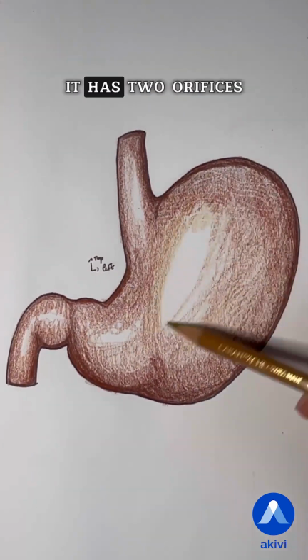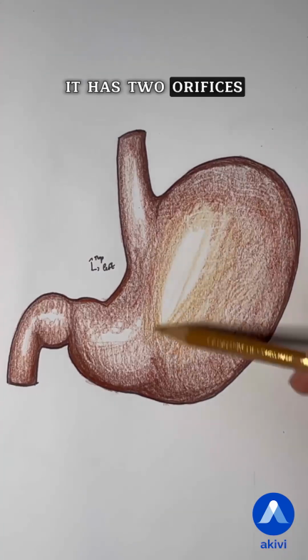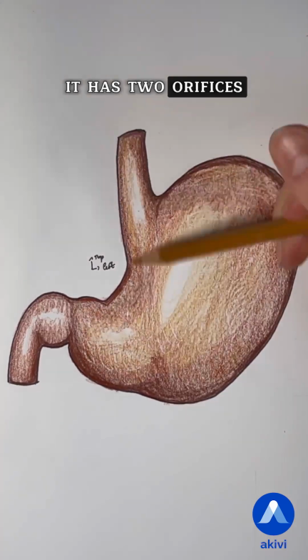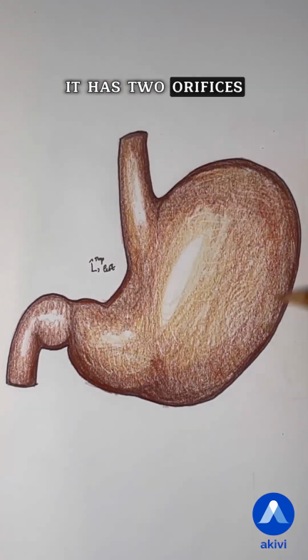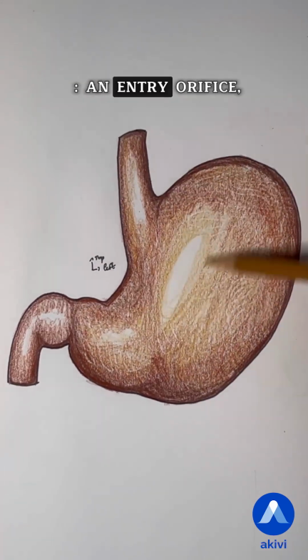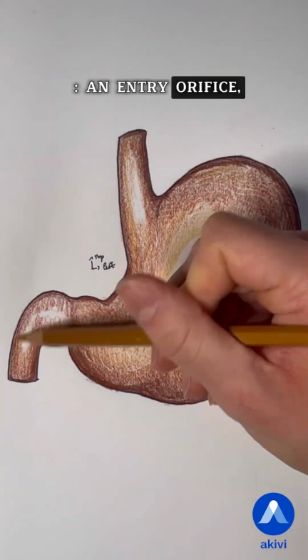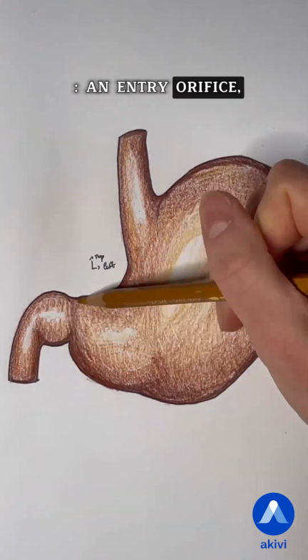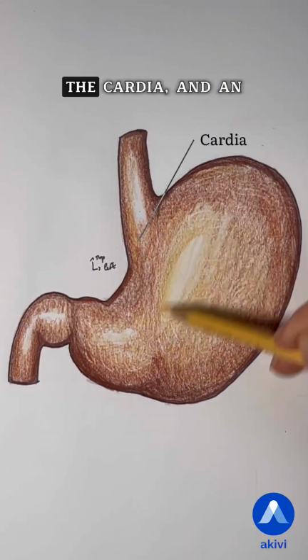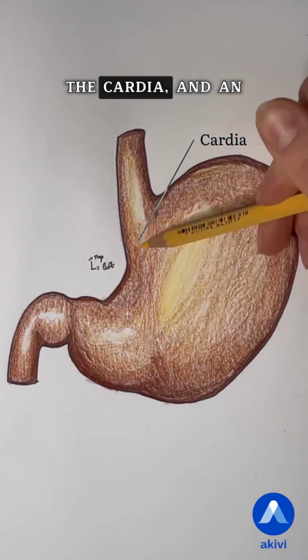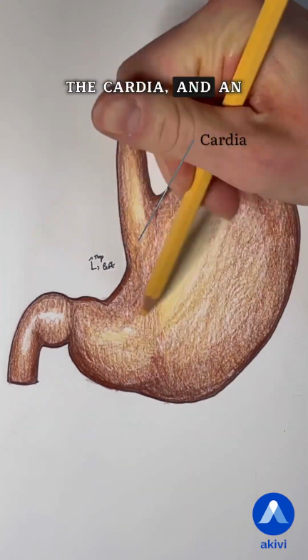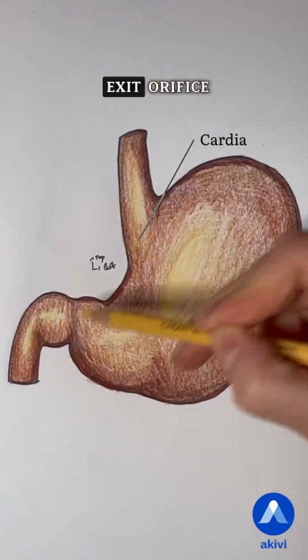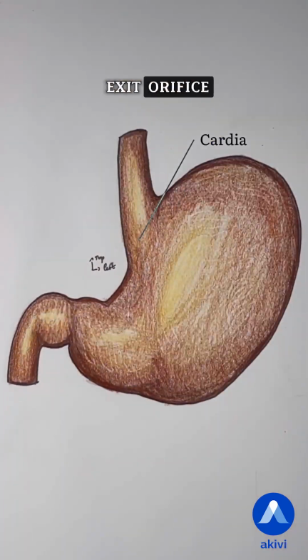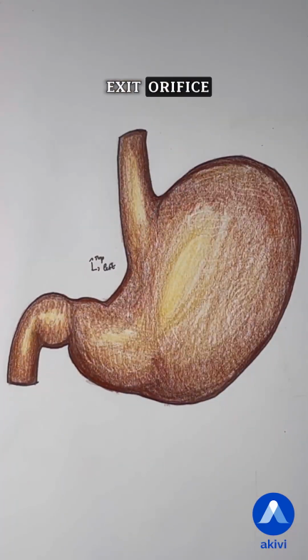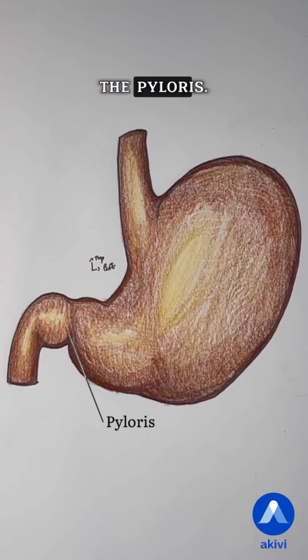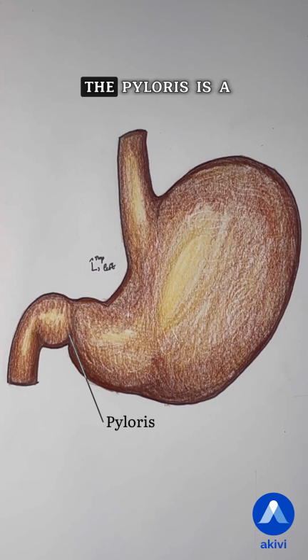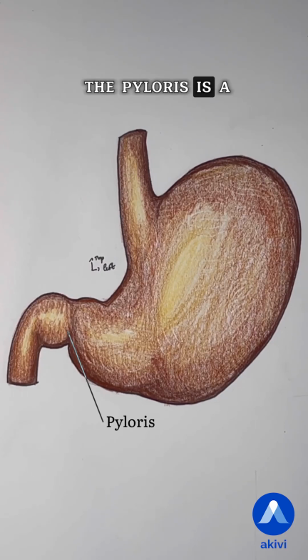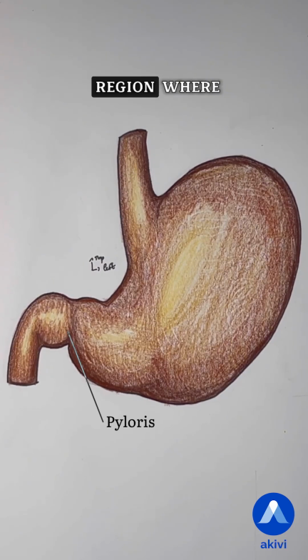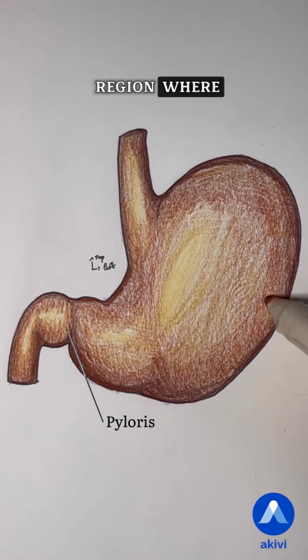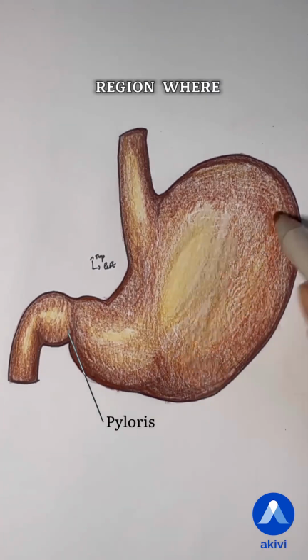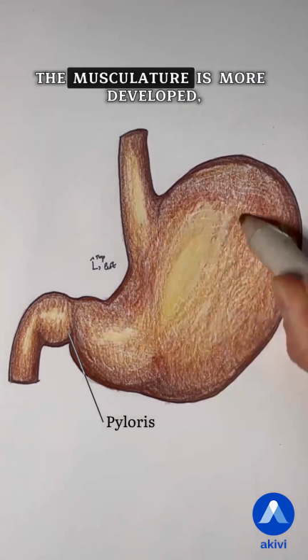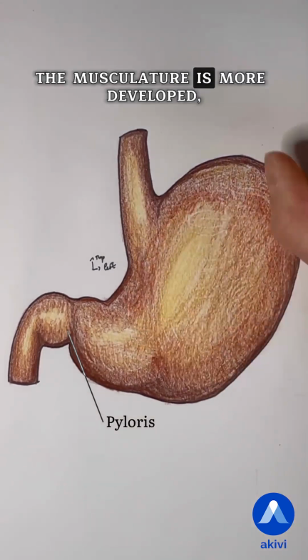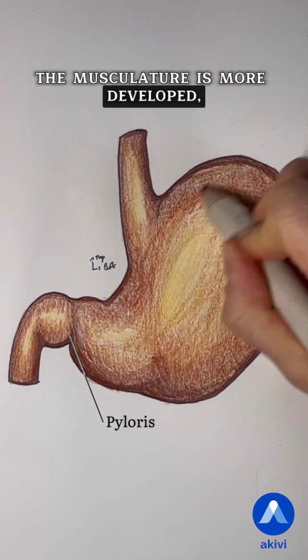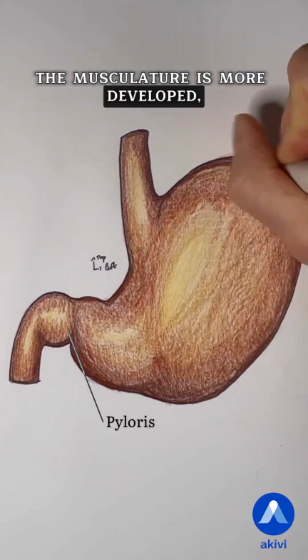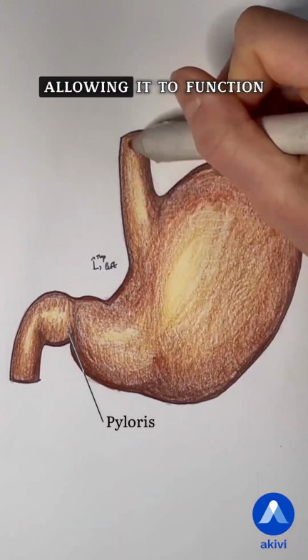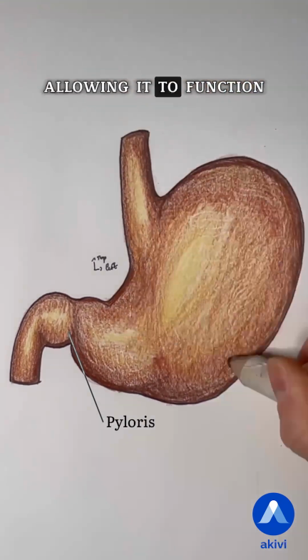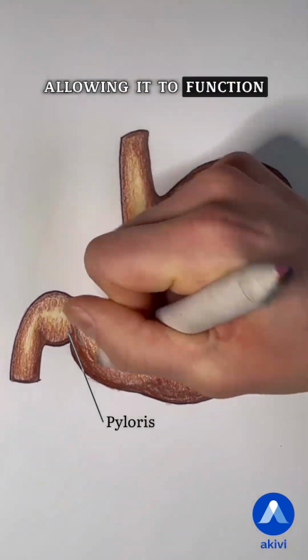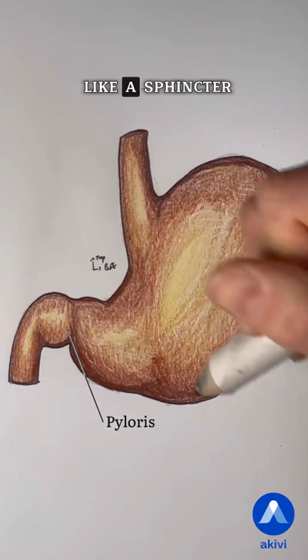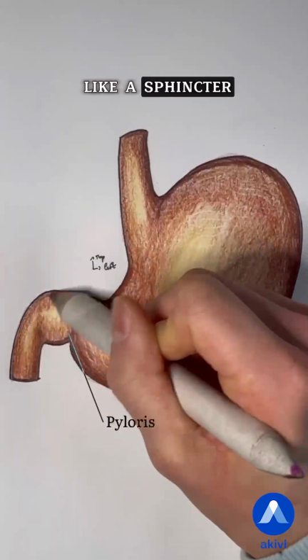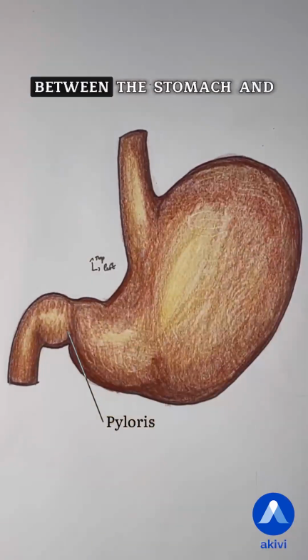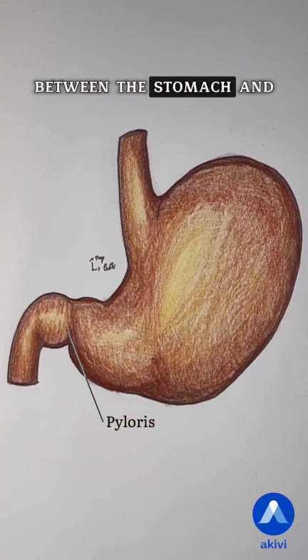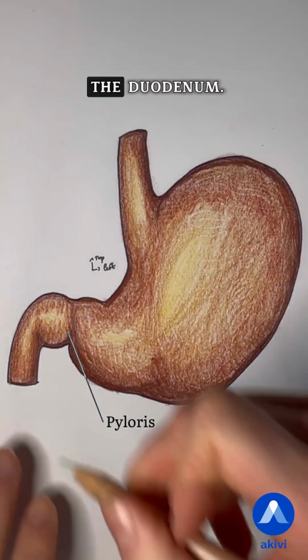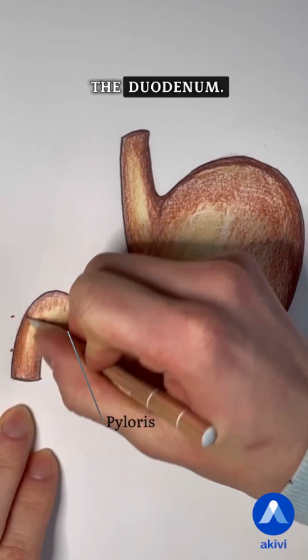It has two orifices: an entry orifice, the cardia, and an exit orifice, the pylorus. The pylorus is a region where the musculature is more developed, allowing it to function like a sphincter between the stomach and the duodenum.